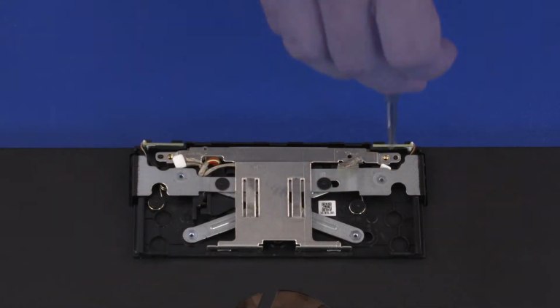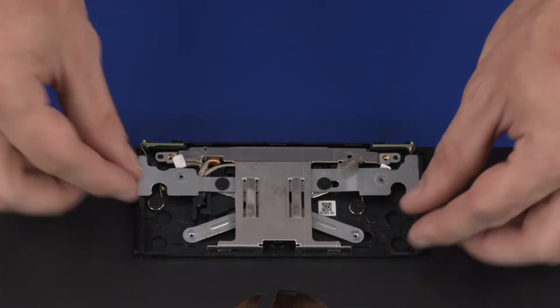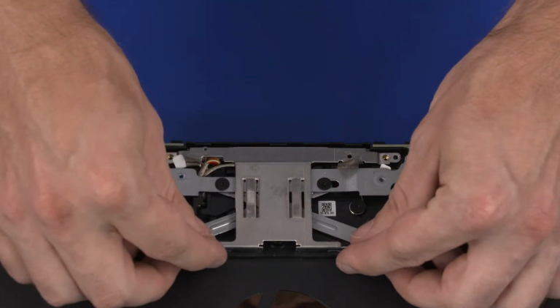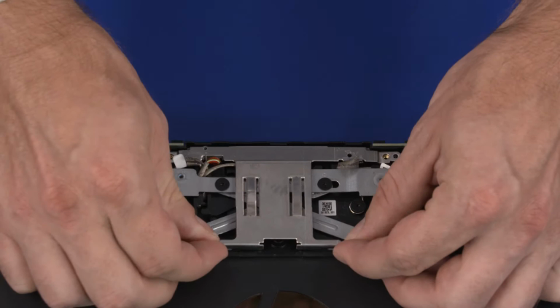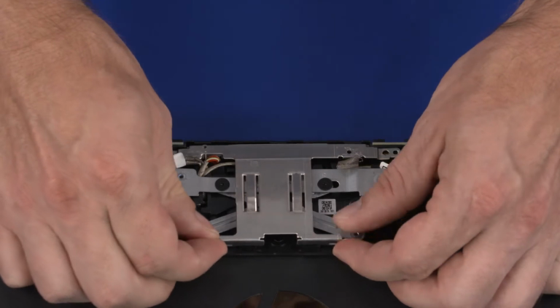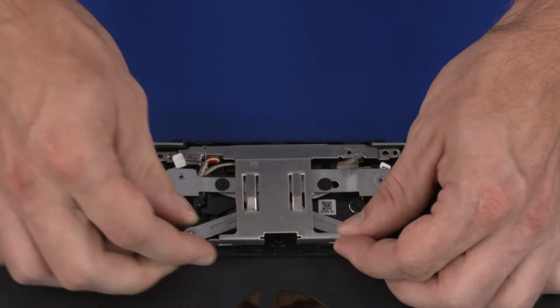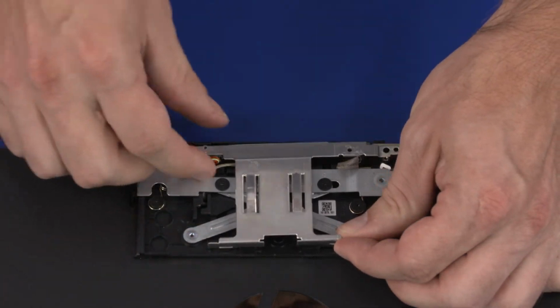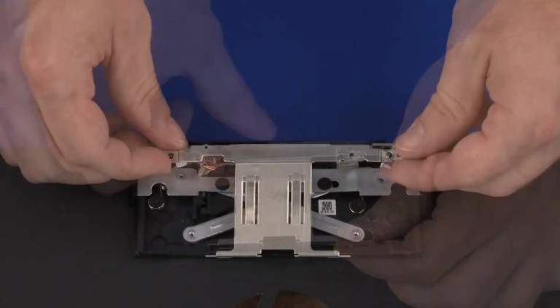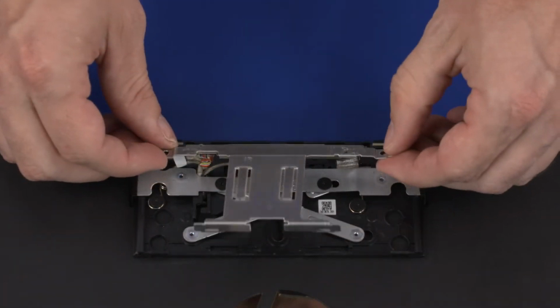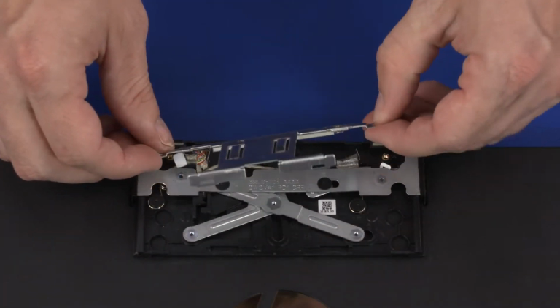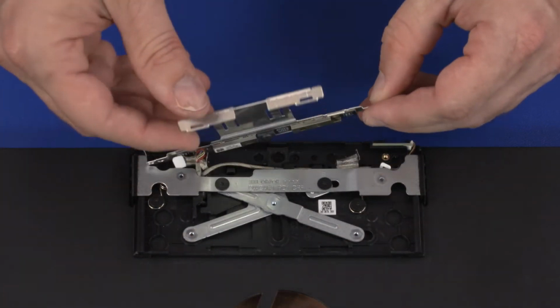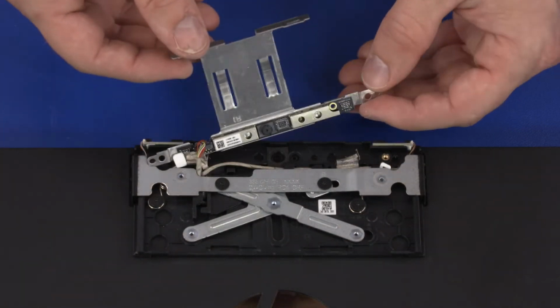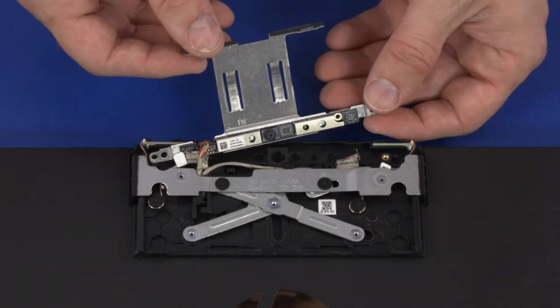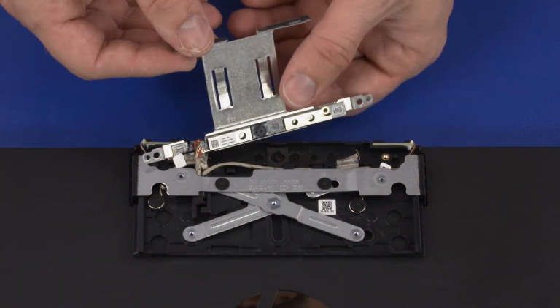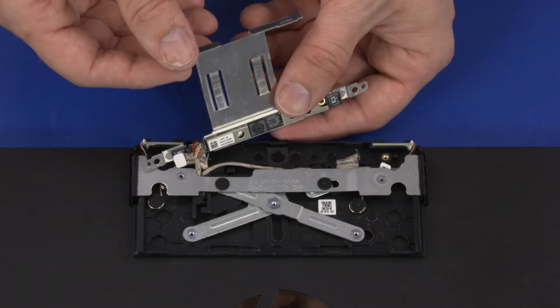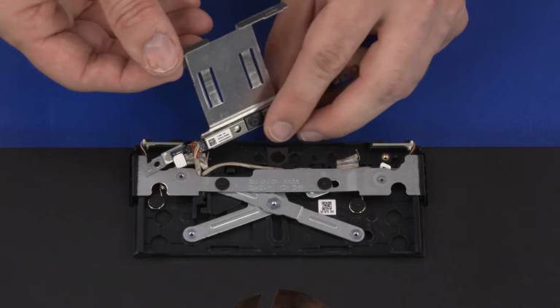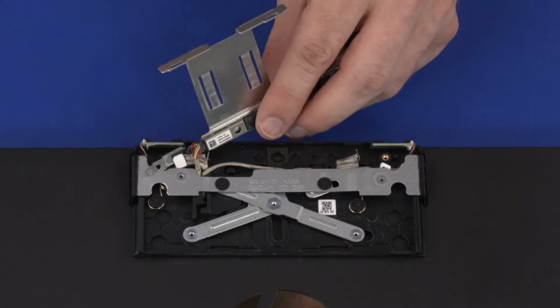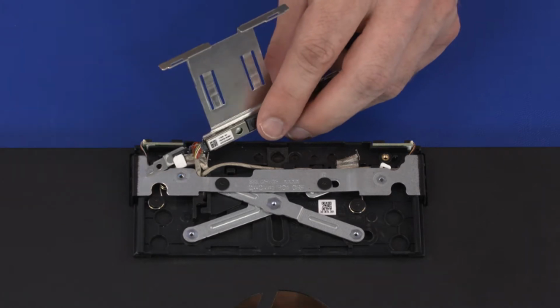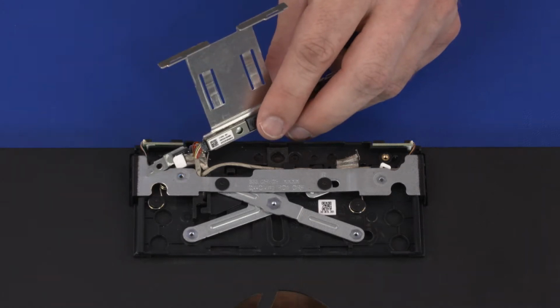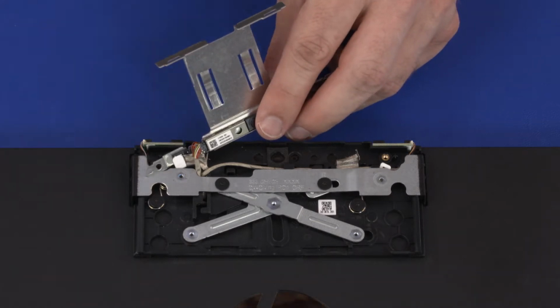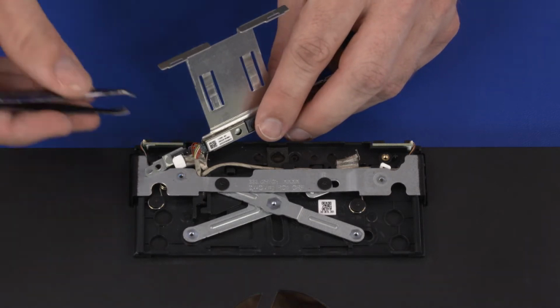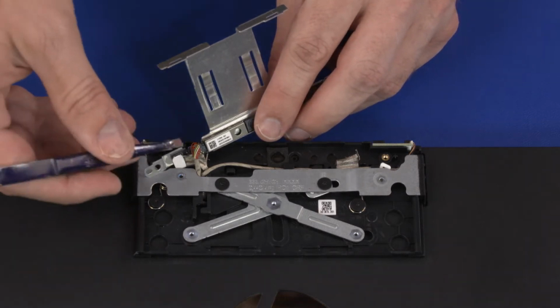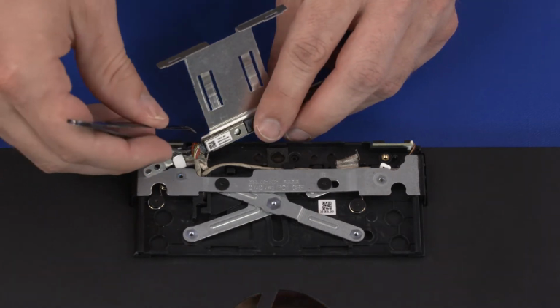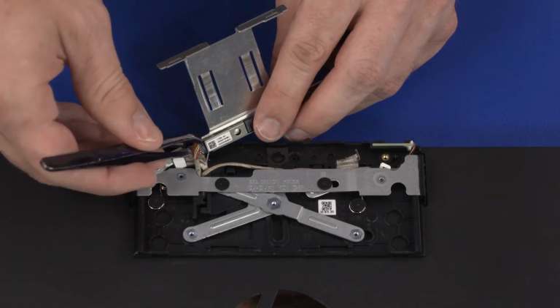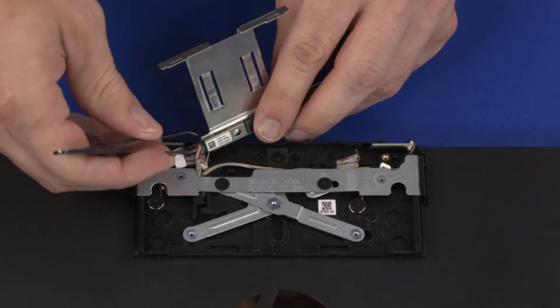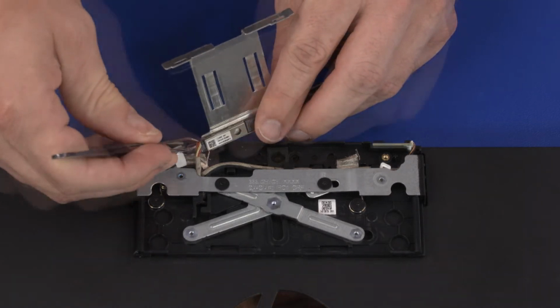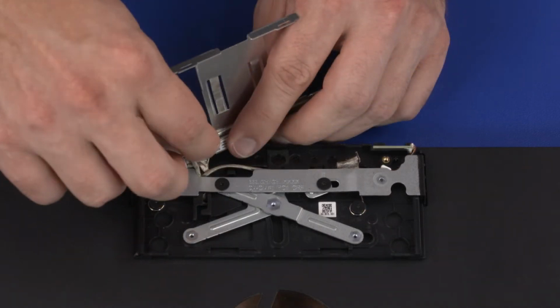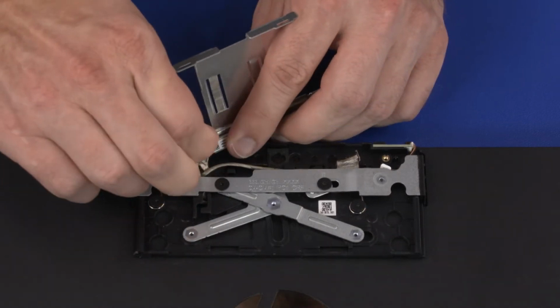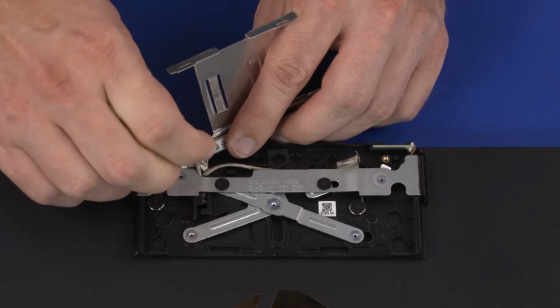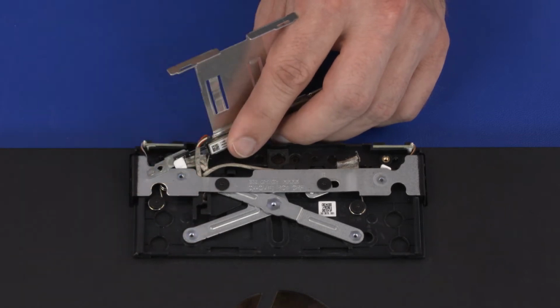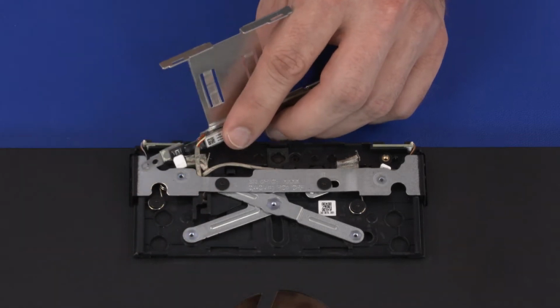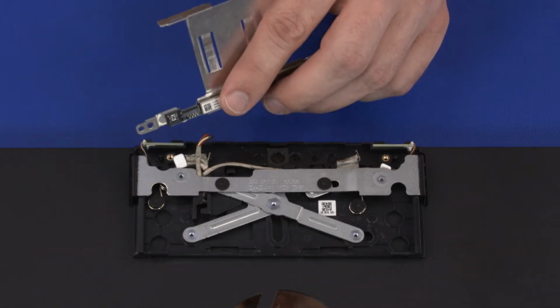Lift the webcam bracket out of the webcam enclosure and turn it over to gain access to the webcam cable connector on the webcam board. Disconnect the webcam cable from the connector on the webcam board. Remove the webcam with the bracket.